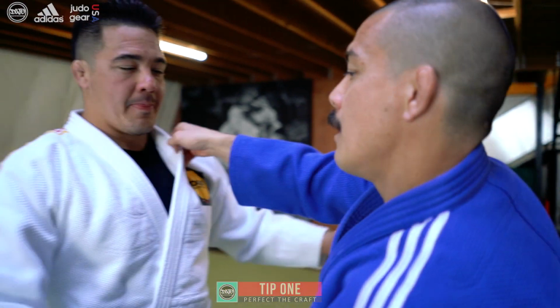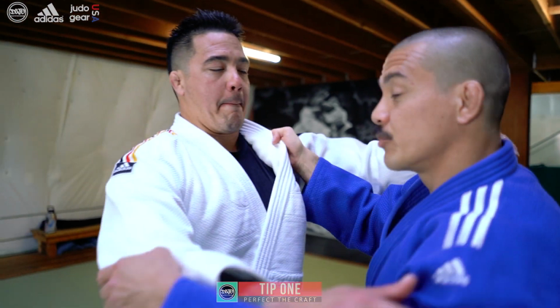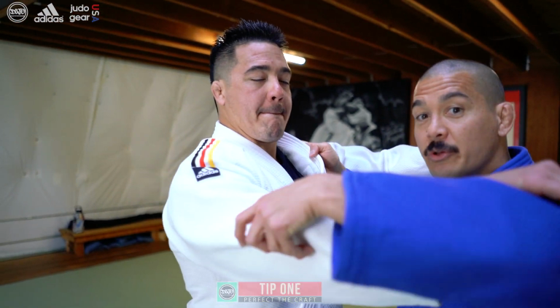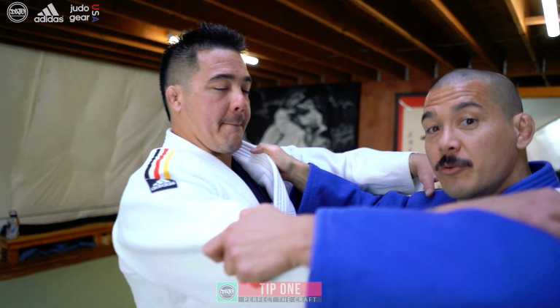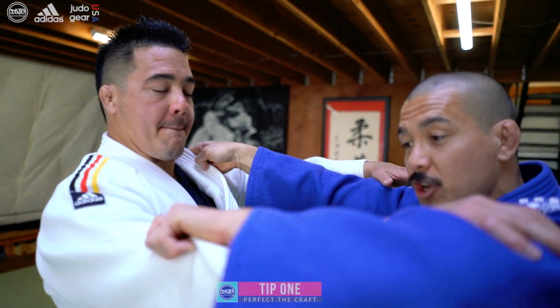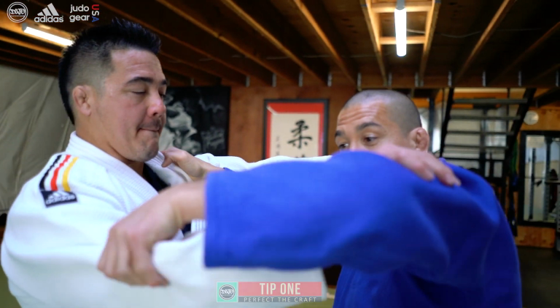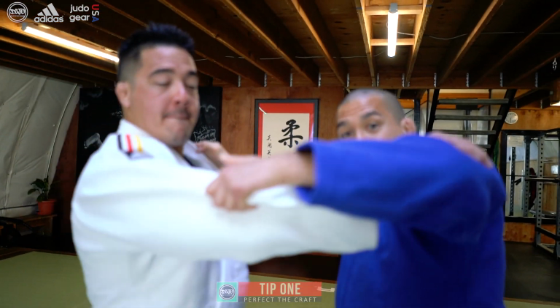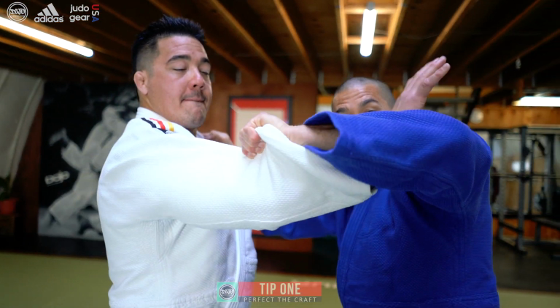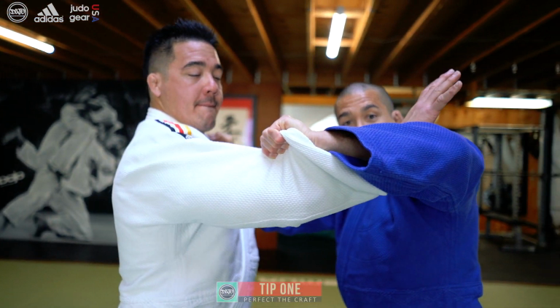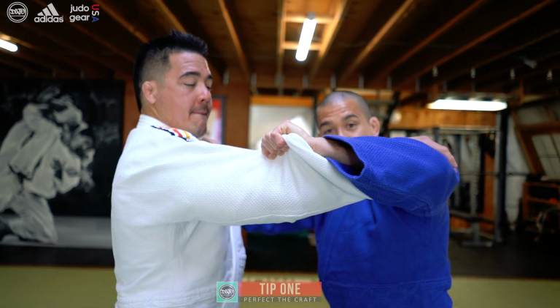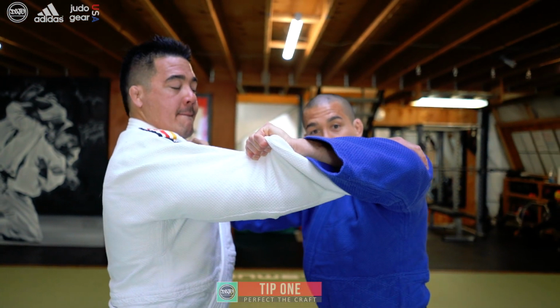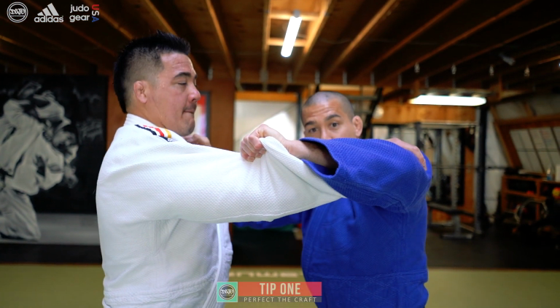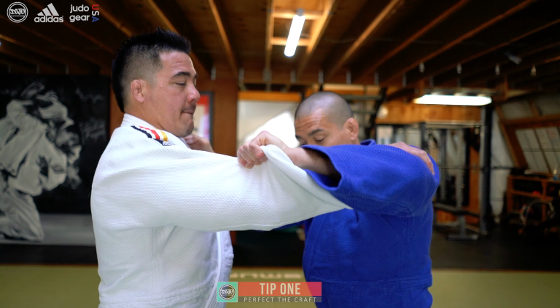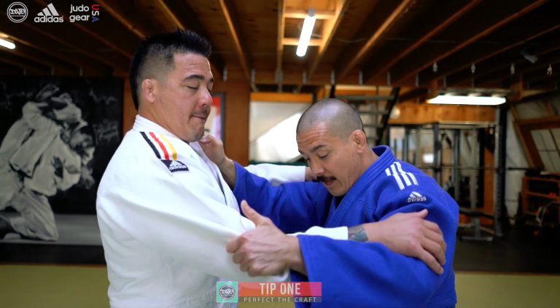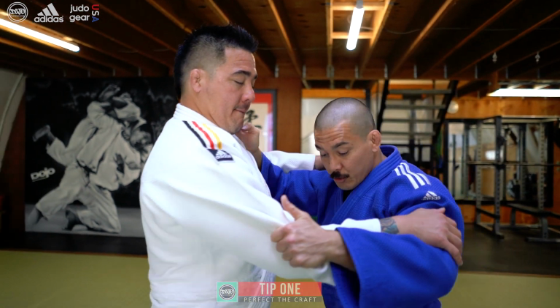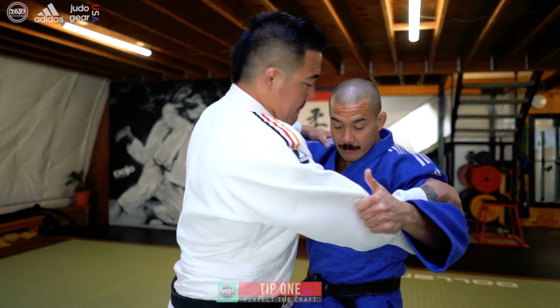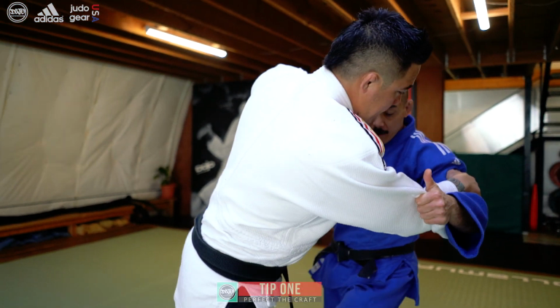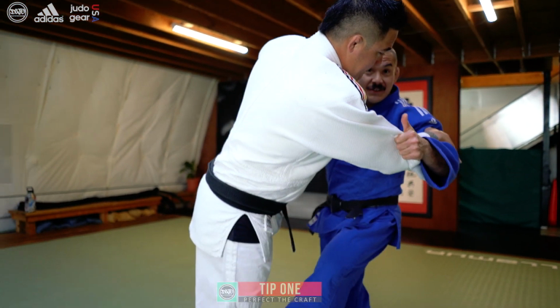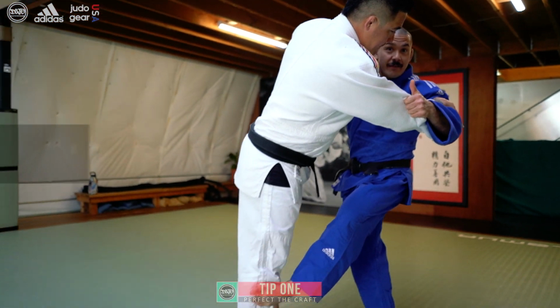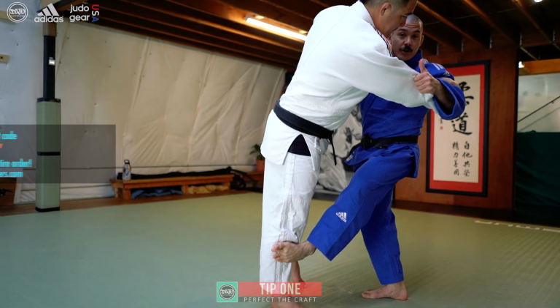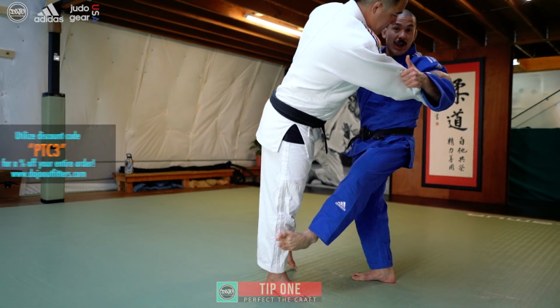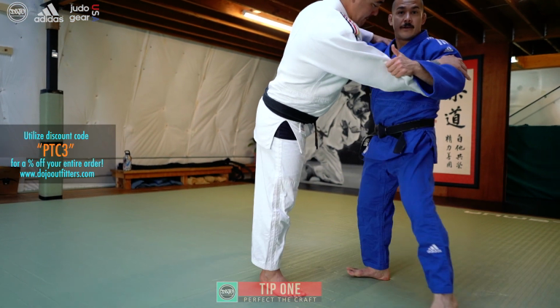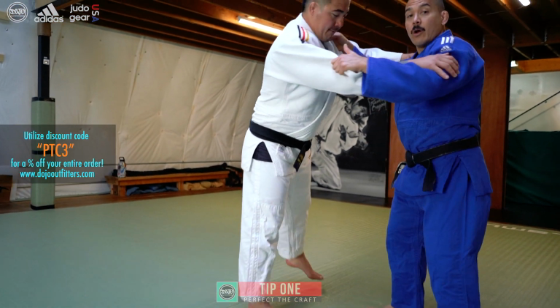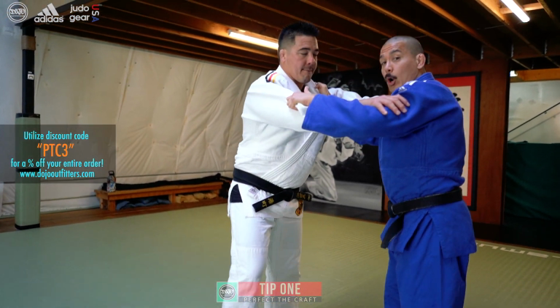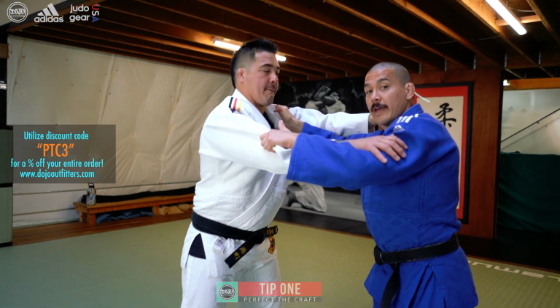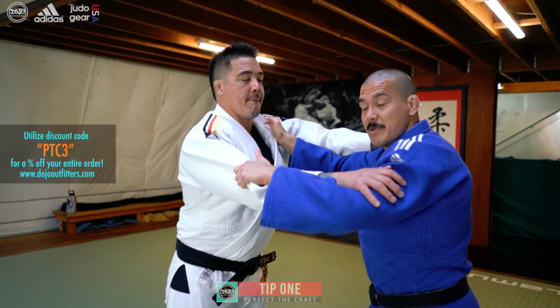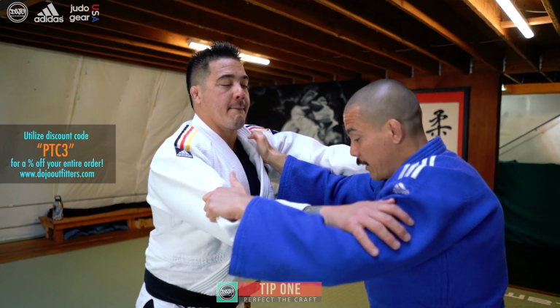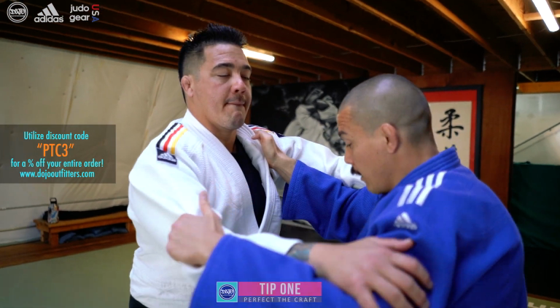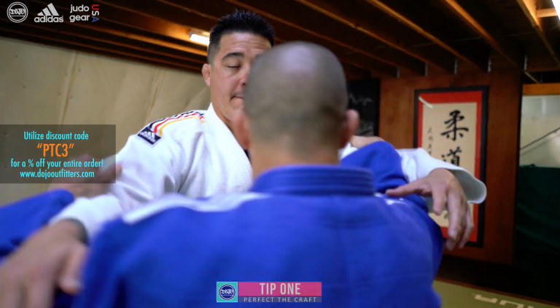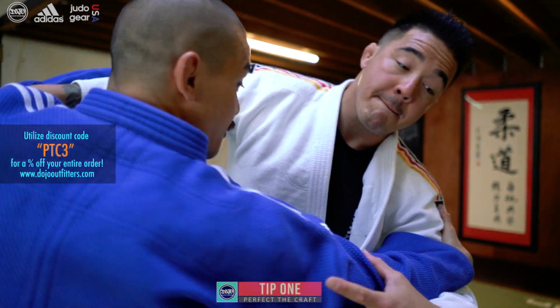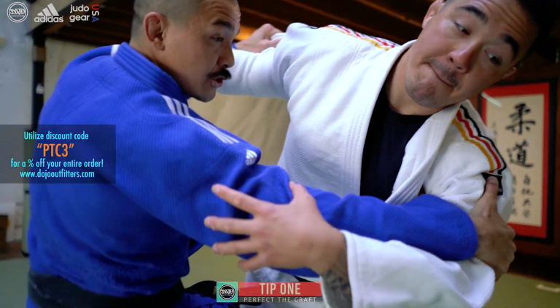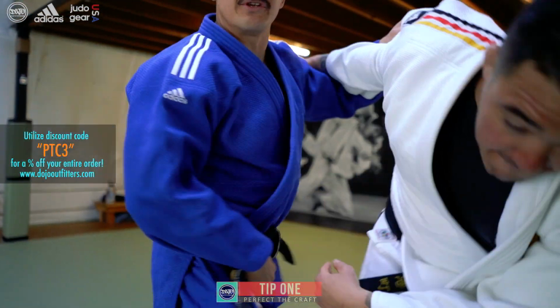Hizaguruma tip number one. A traditional hizaguruma is going to be done on the sleeve side — the side where you're controlling your opponent's sleeve. Usually that's the side you're going to block, or it's going to be done with a switch to the sleeve.